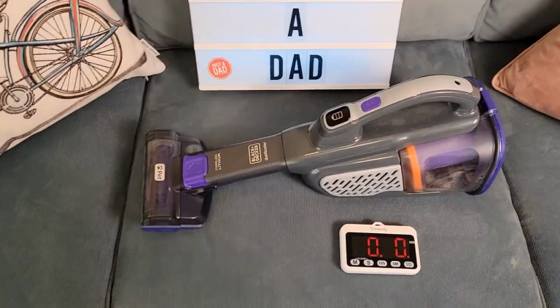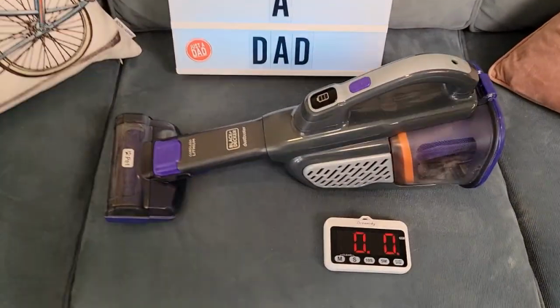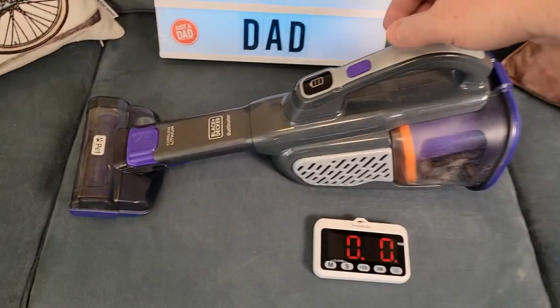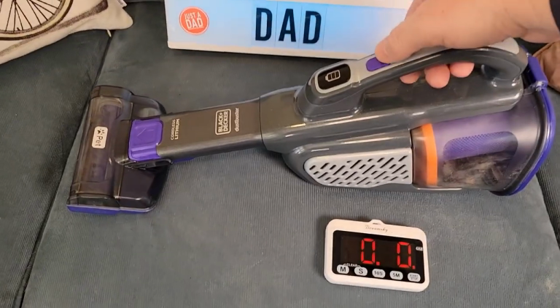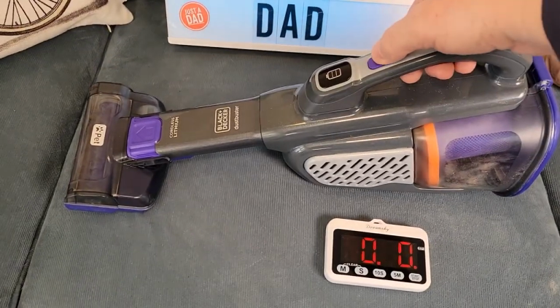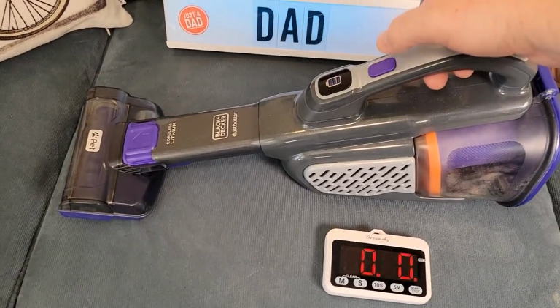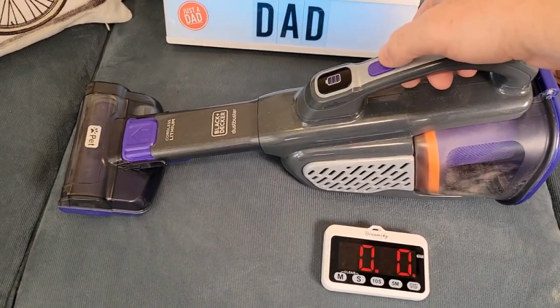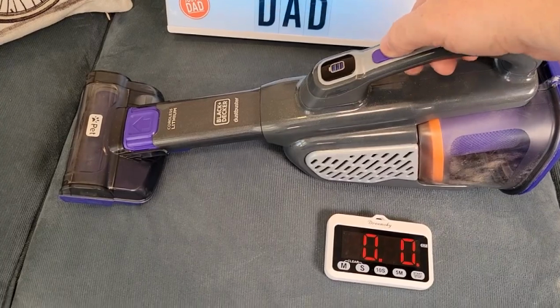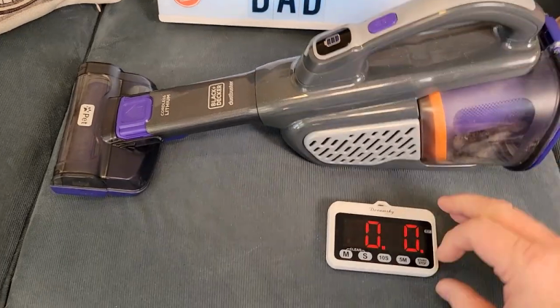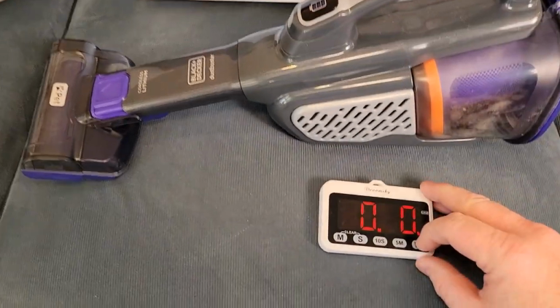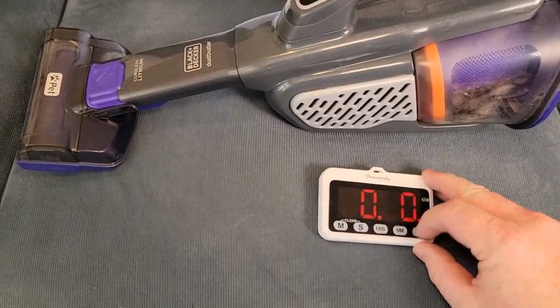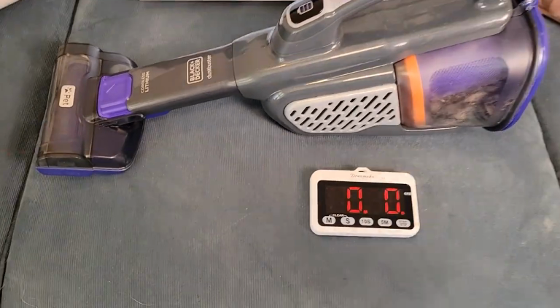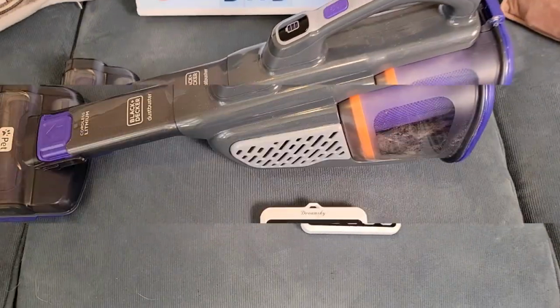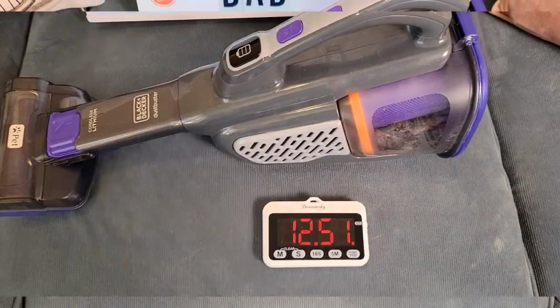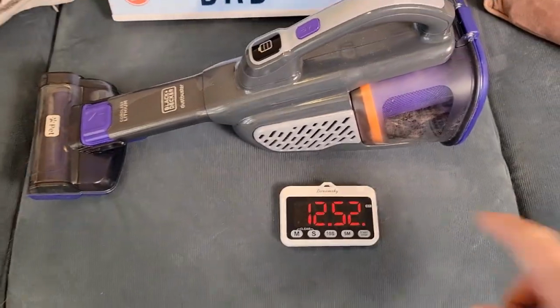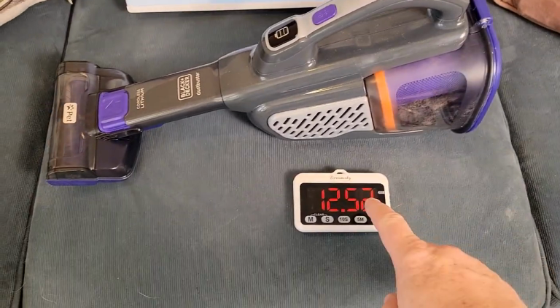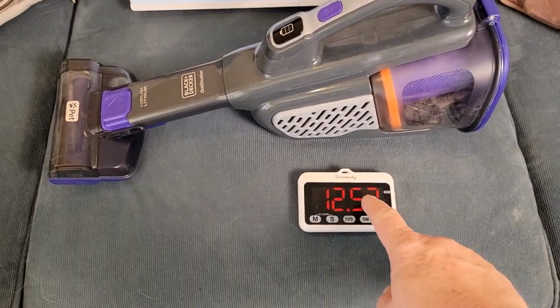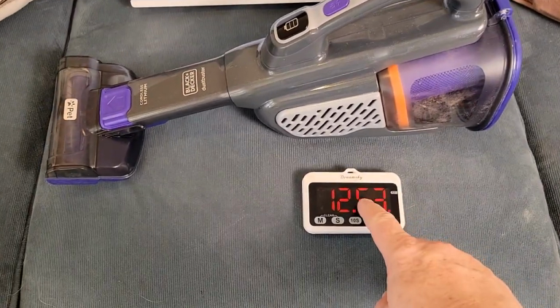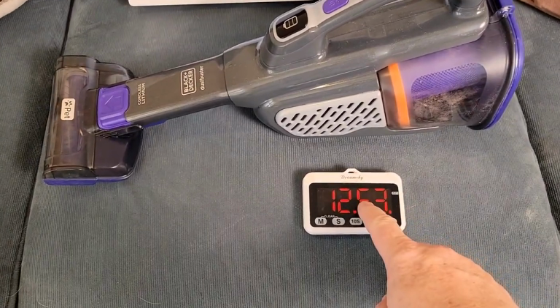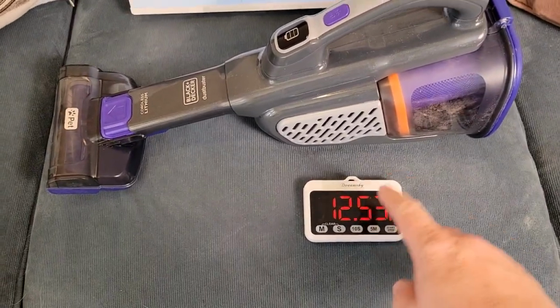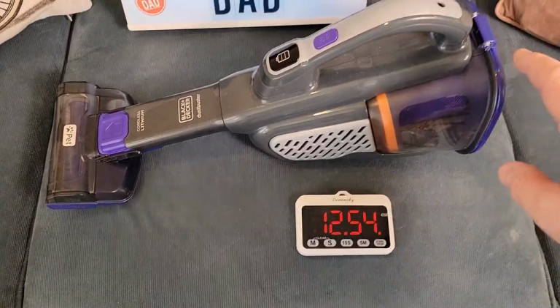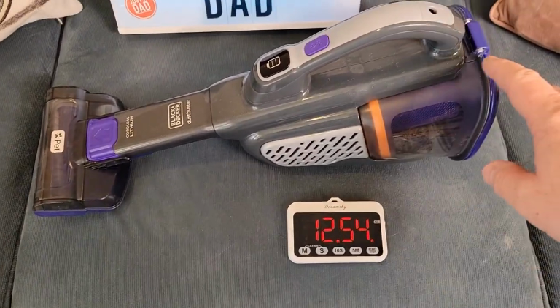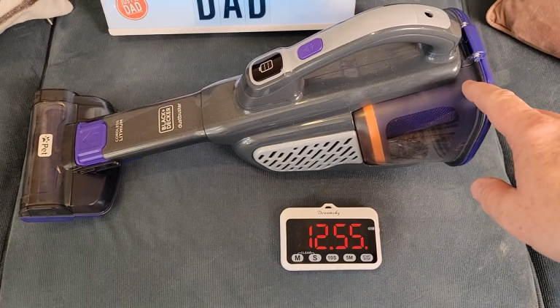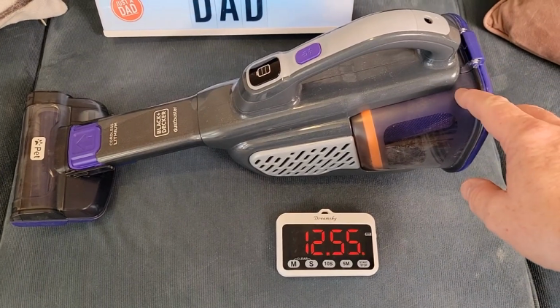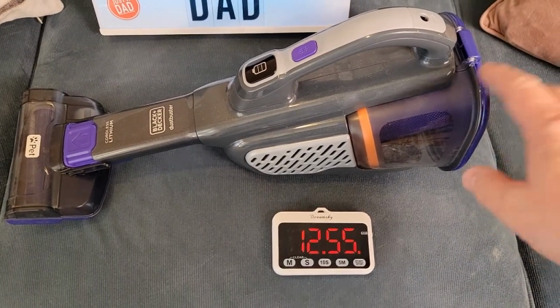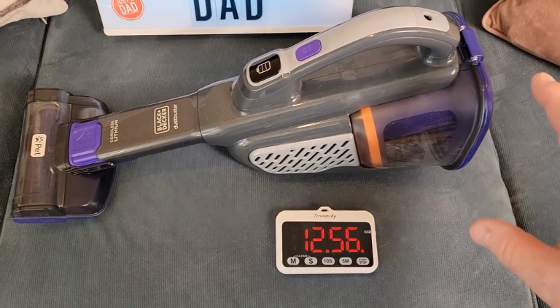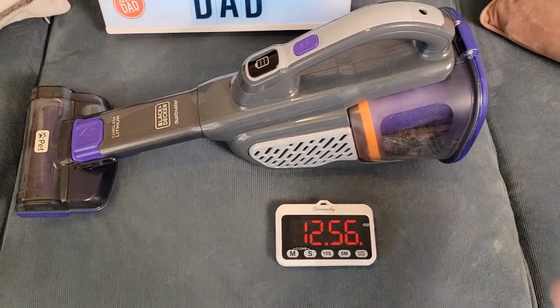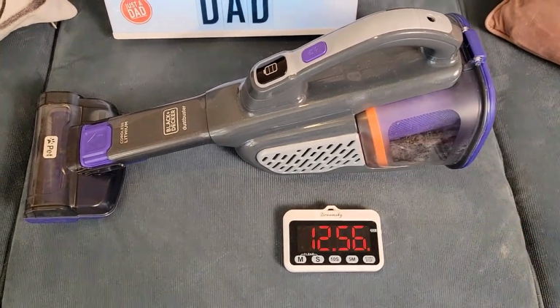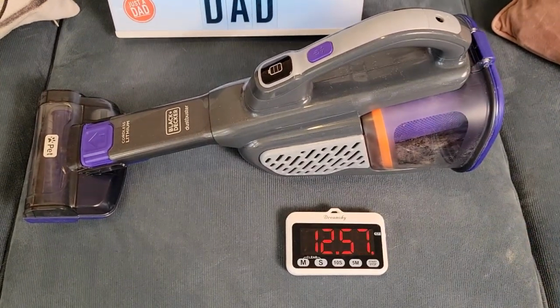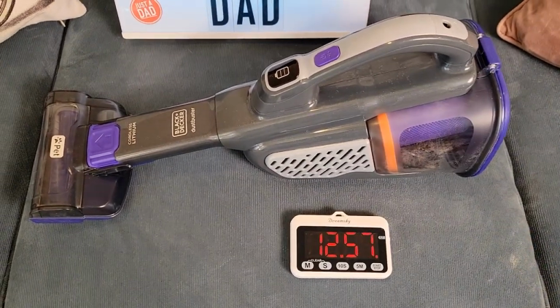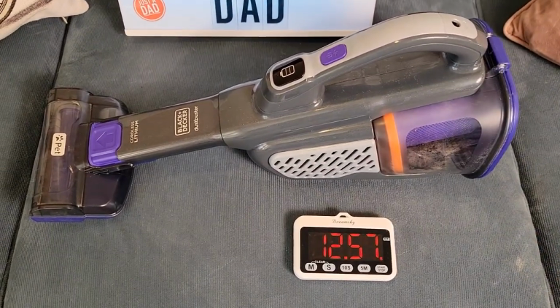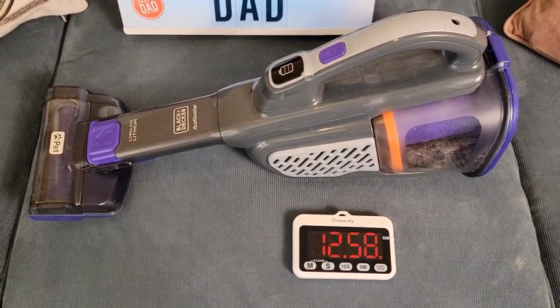Let's see how long the battery lasts on the high setting. It lasted about 12 and a half minutes. At about the 10 minute mark, you do notice it slows down quite a bit.